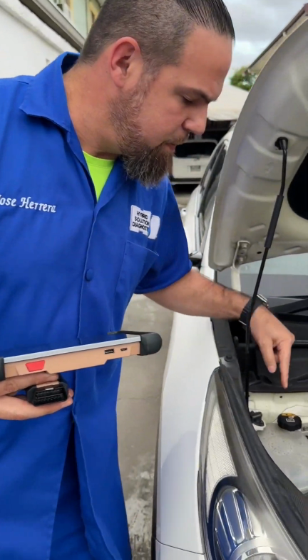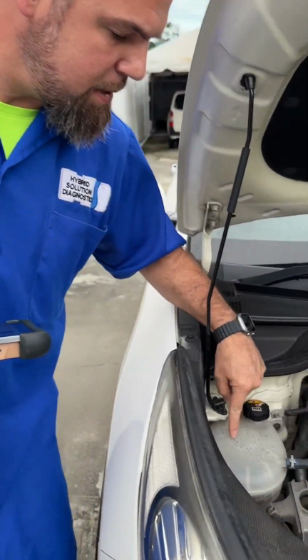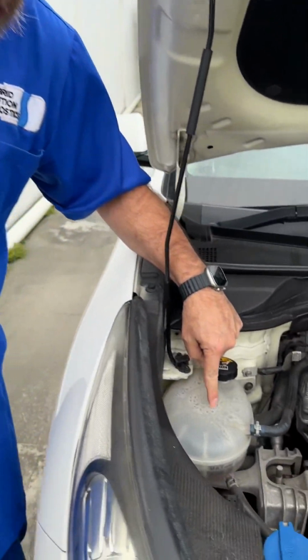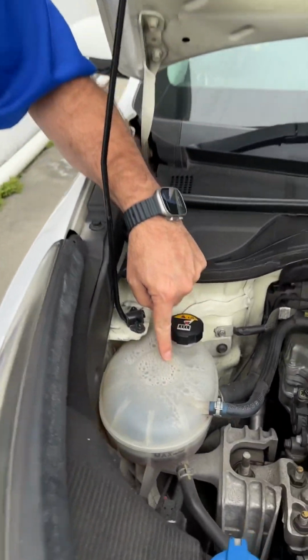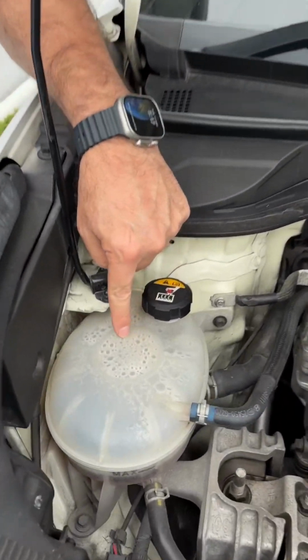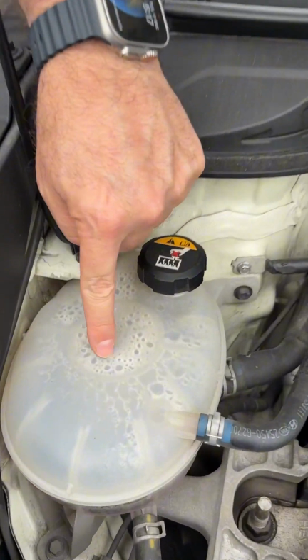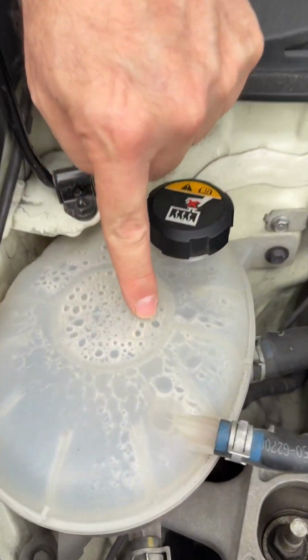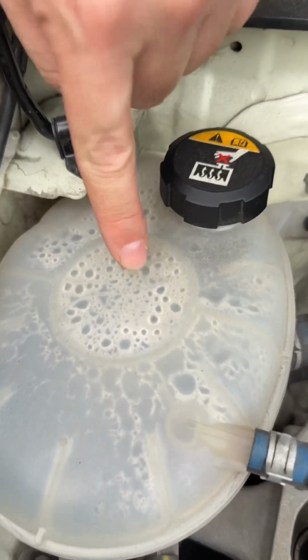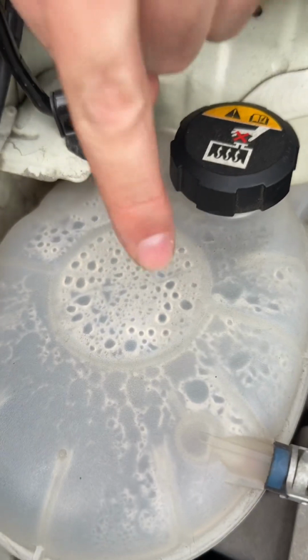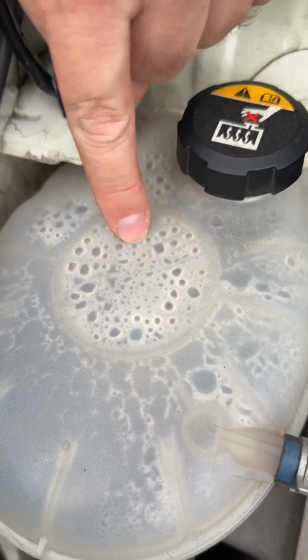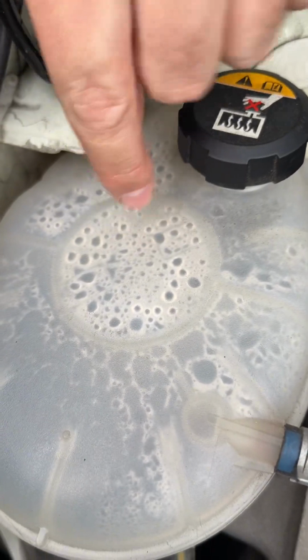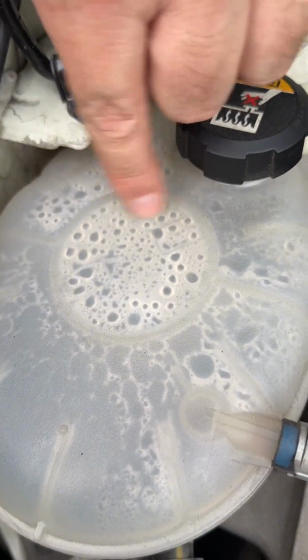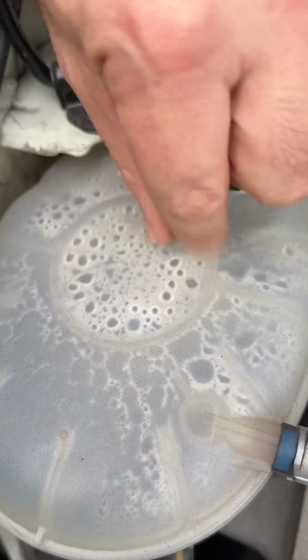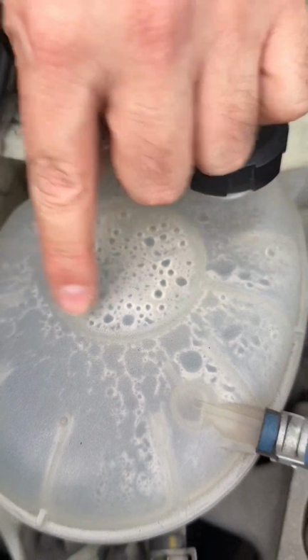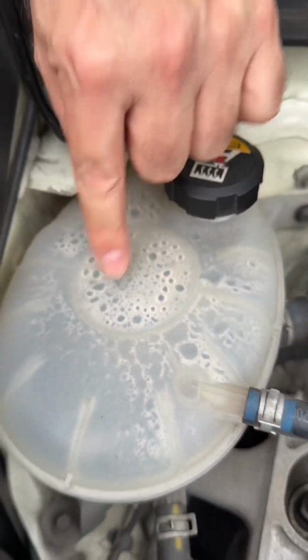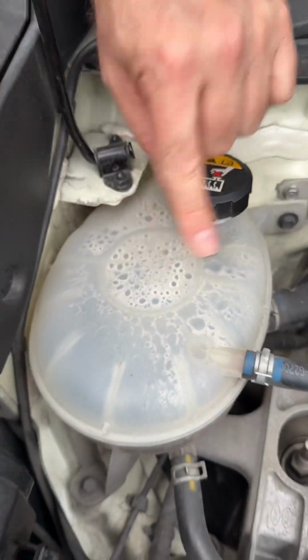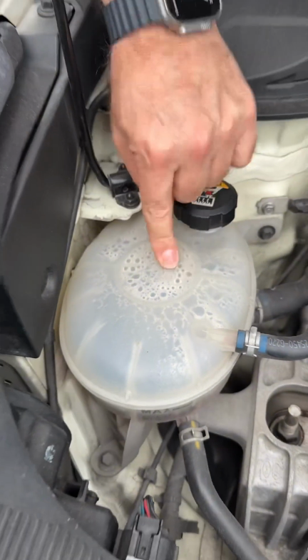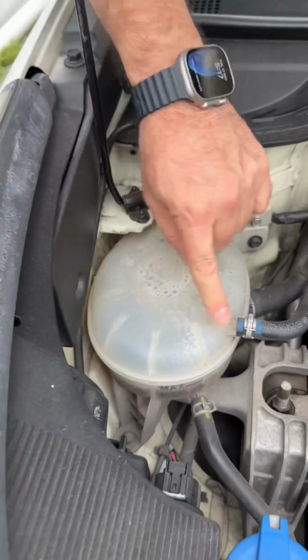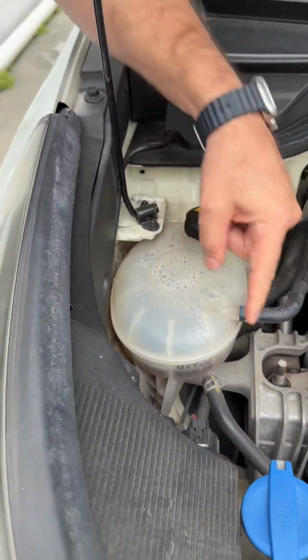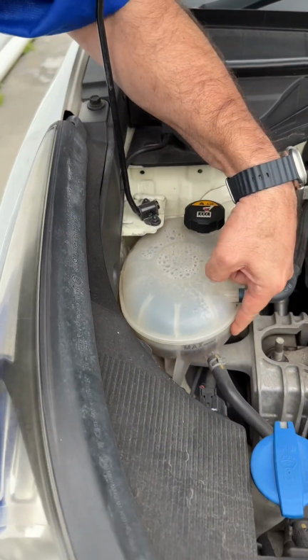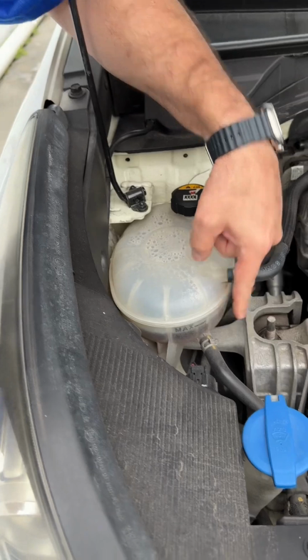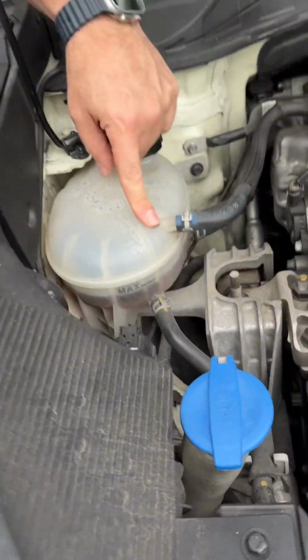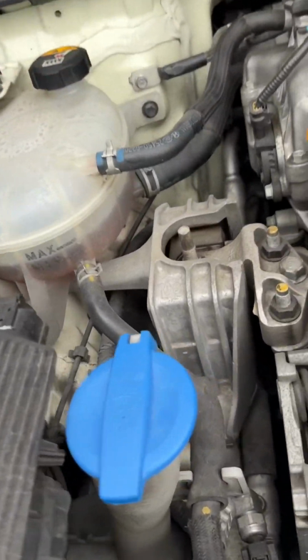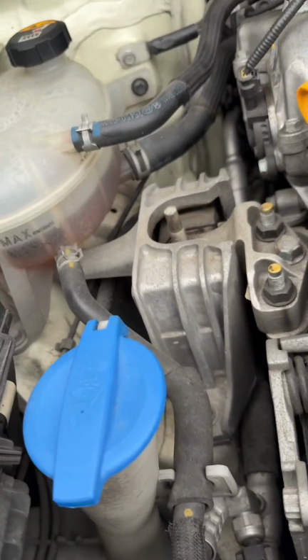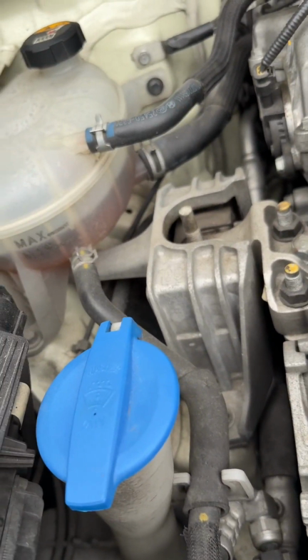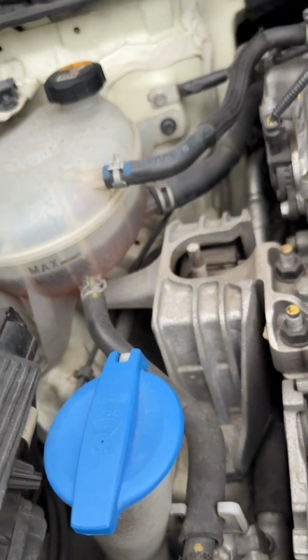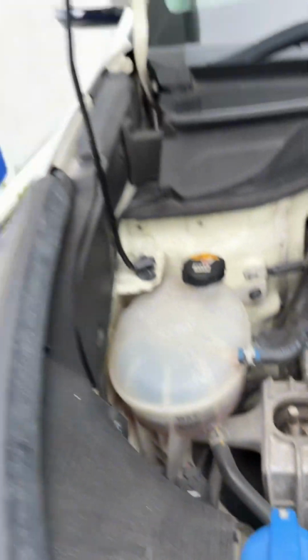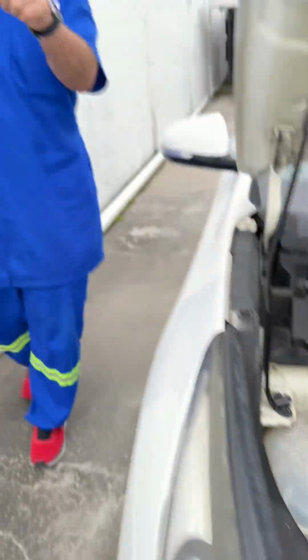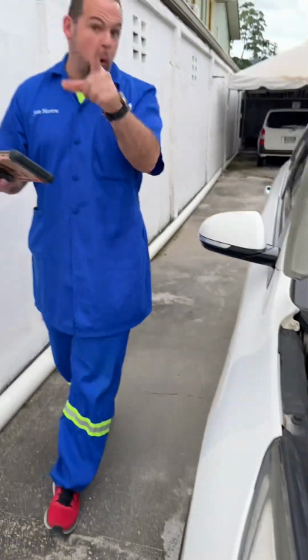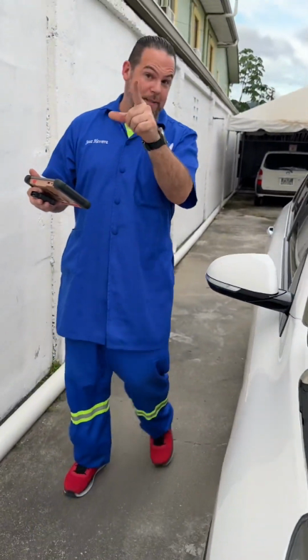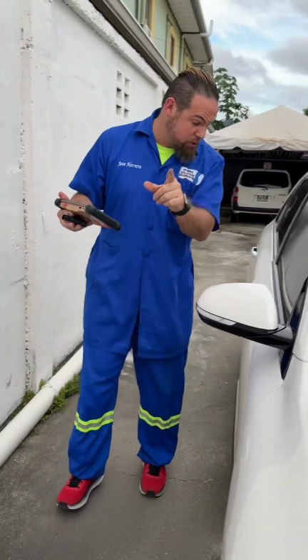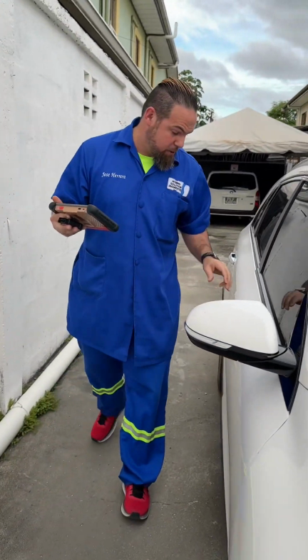You know what this is? This is water. Be very careful — you don't want to have these droplets over here. This means there's water. Look at the color. Be very careful. I am totally against water inside those systems.